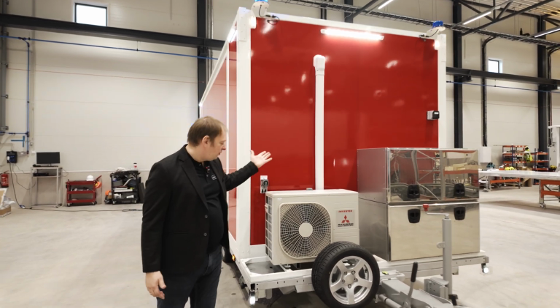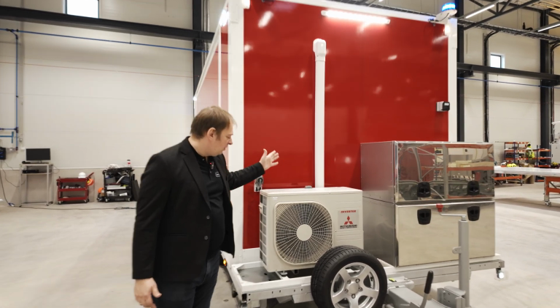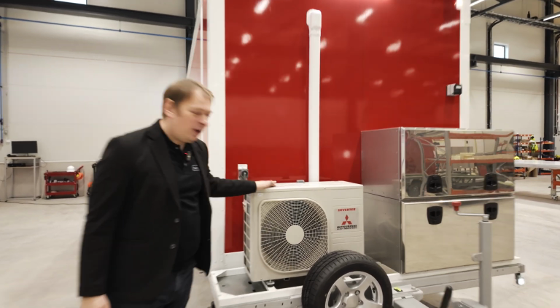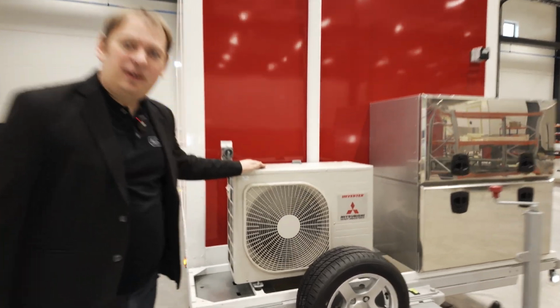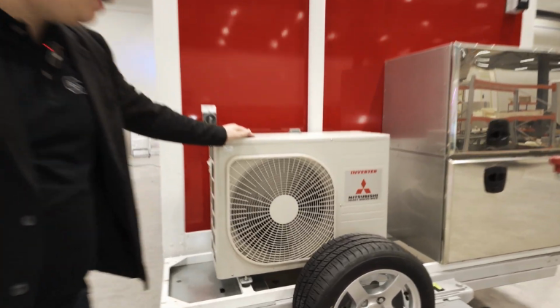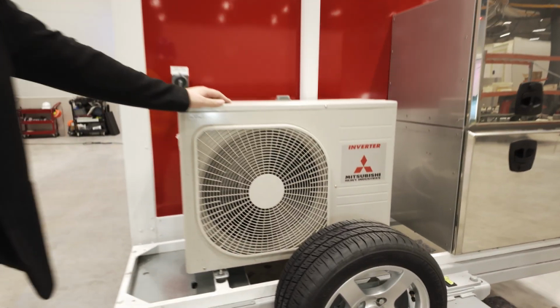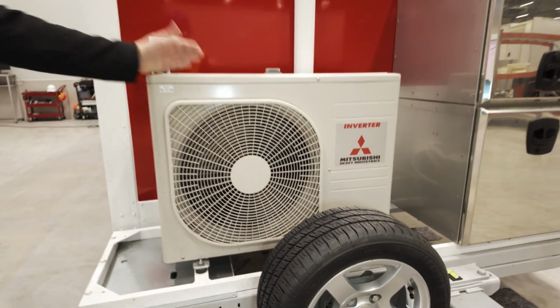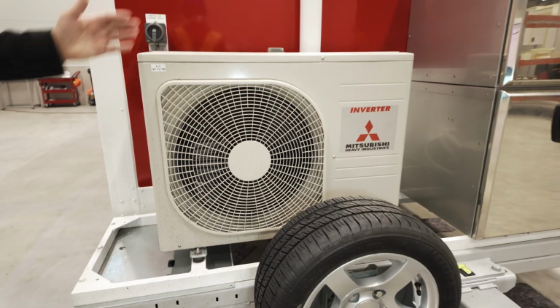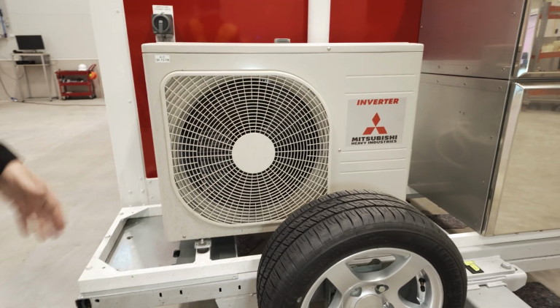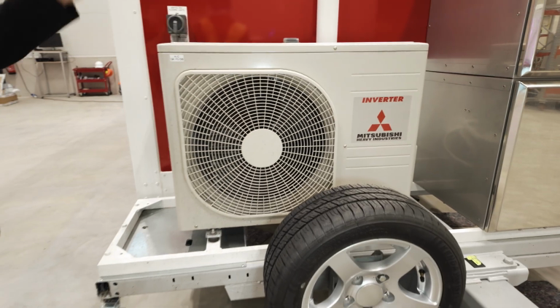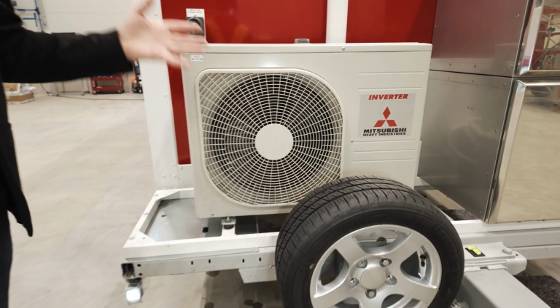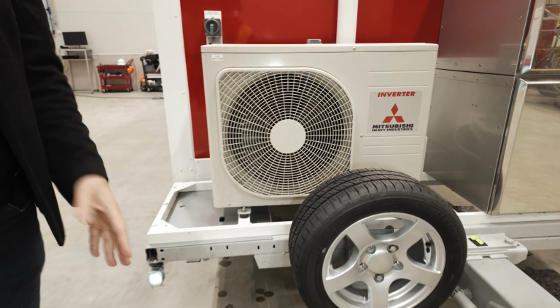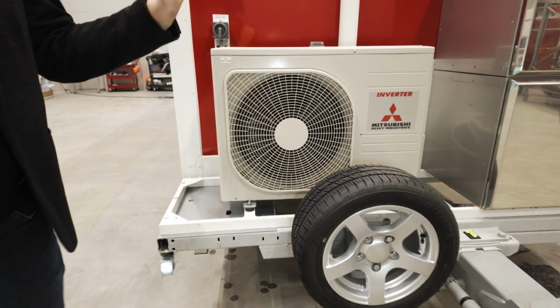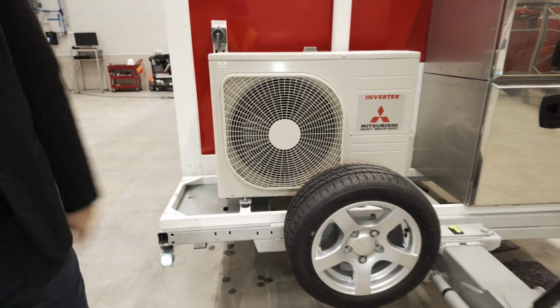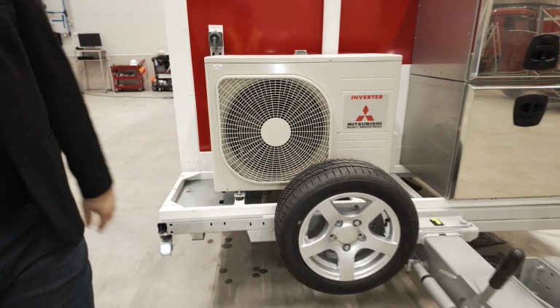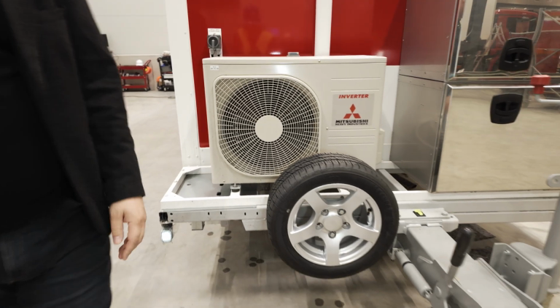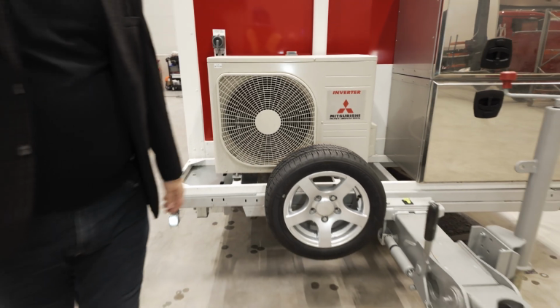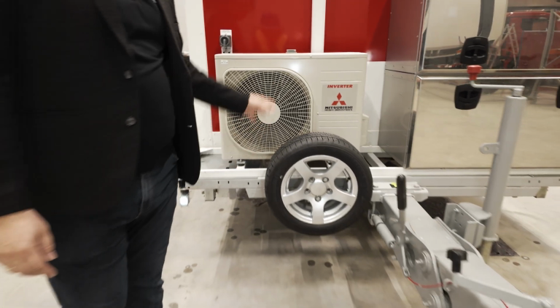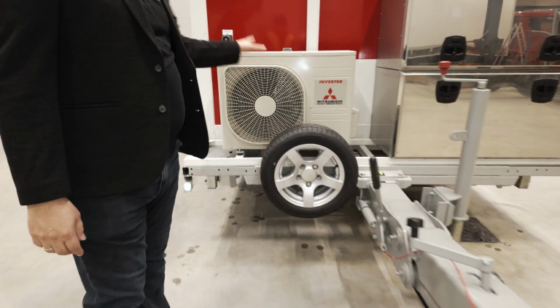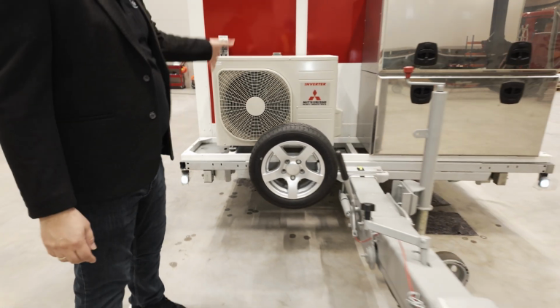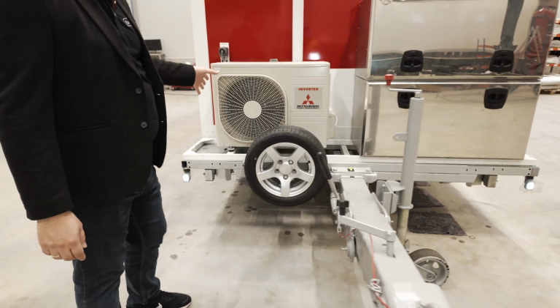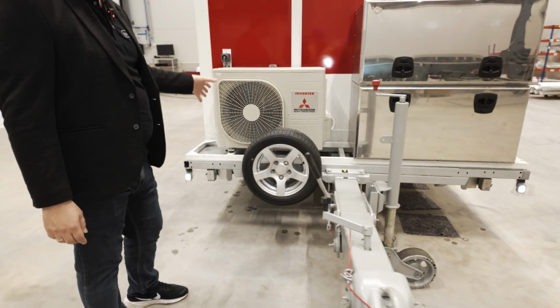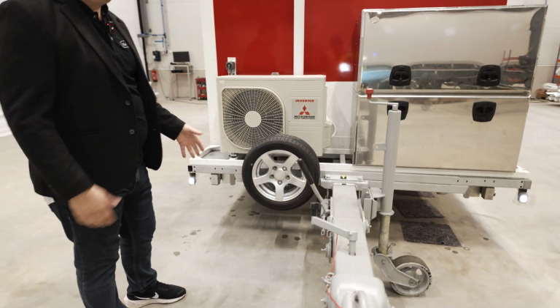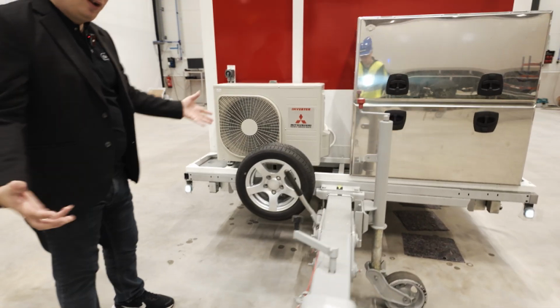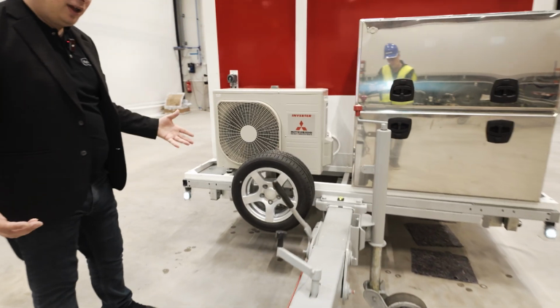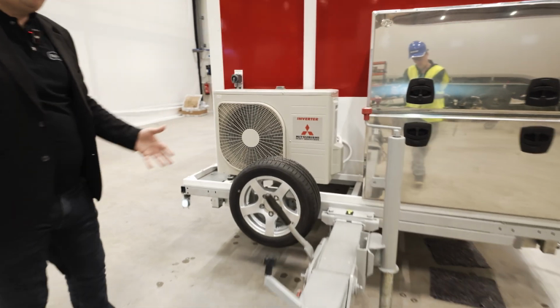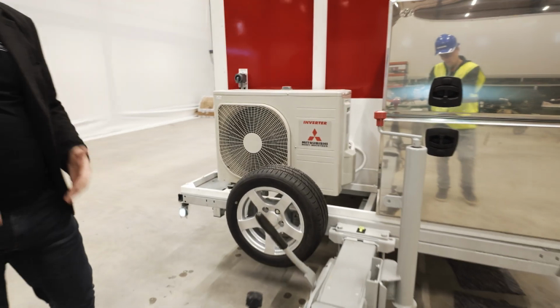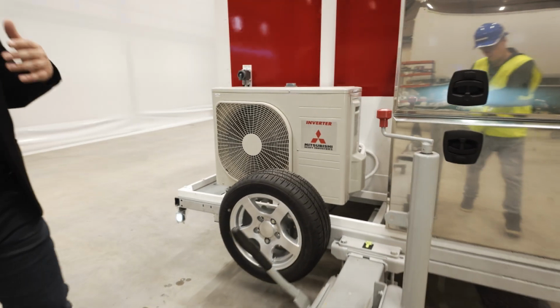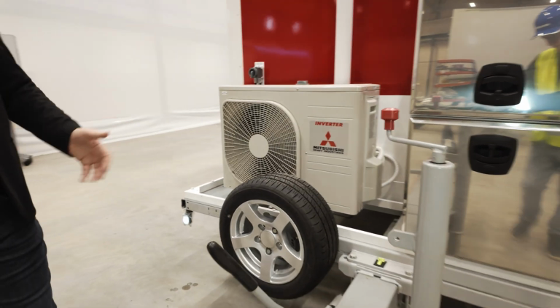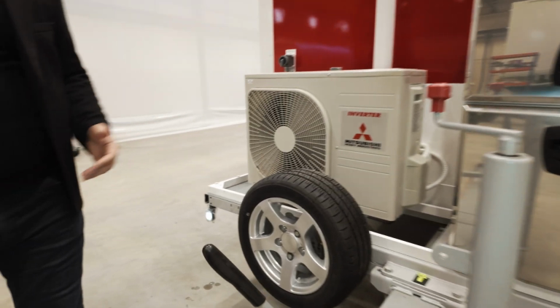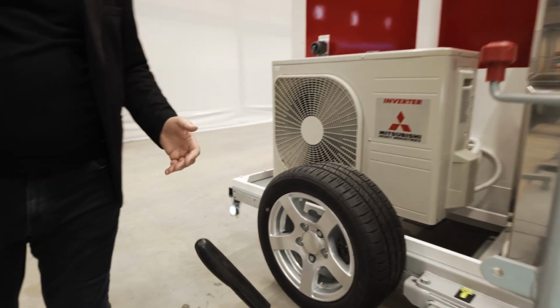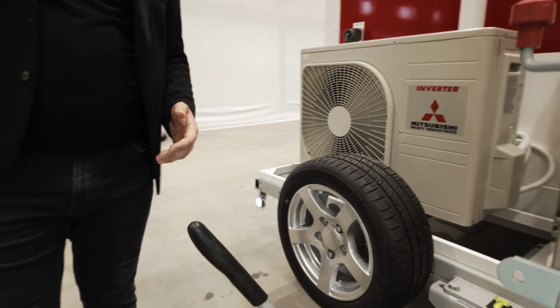So first, as always, the heat pump for heating and cooling — very energy efficient with a COP of about 5. Maximum energy consumption about 1.5 kilowatts, so it's very energy efficient if you need to work on generators and so on.